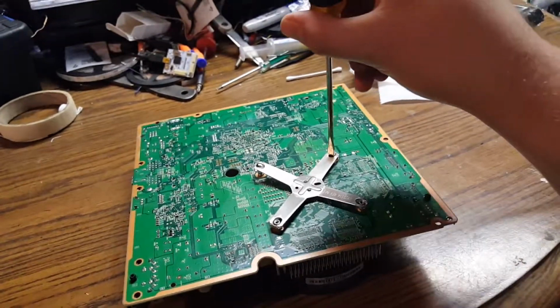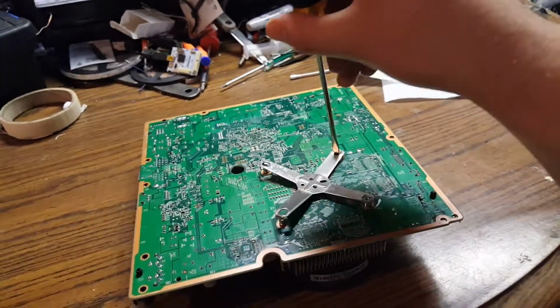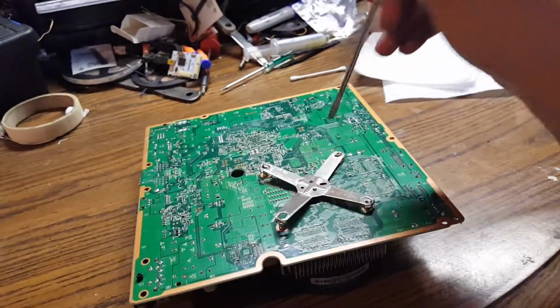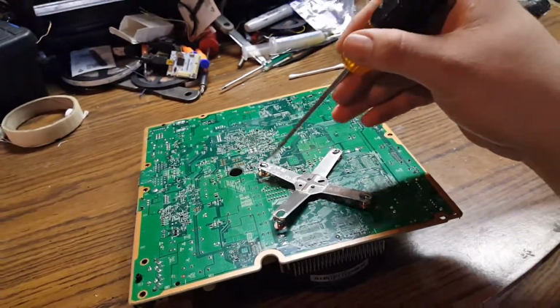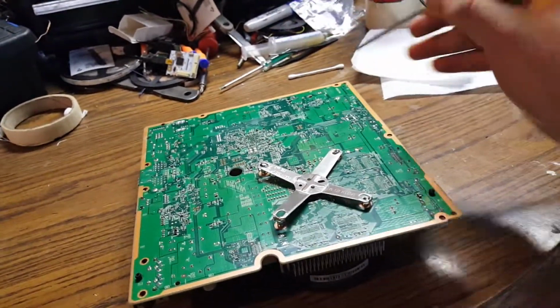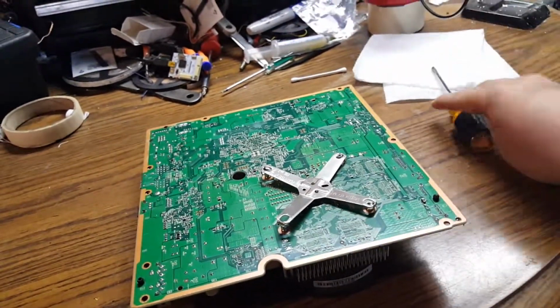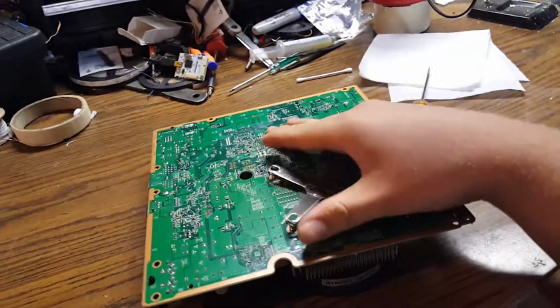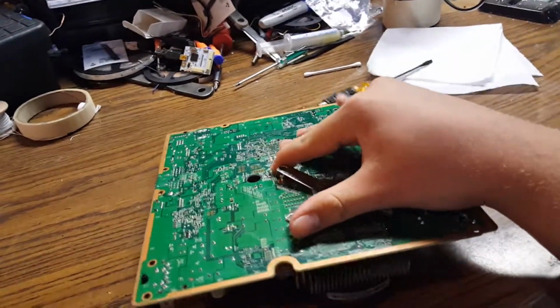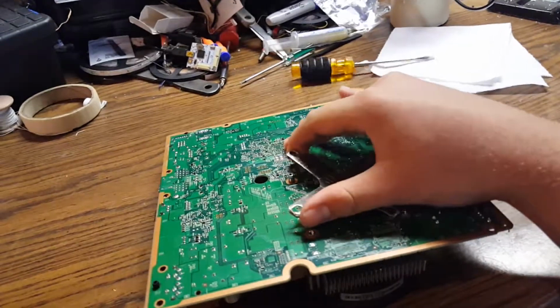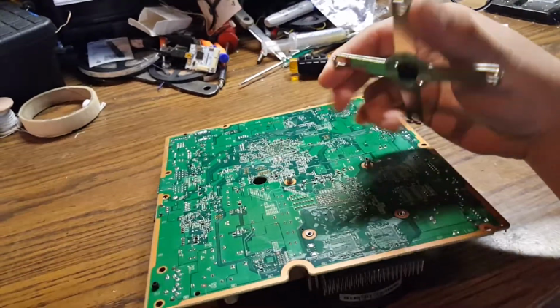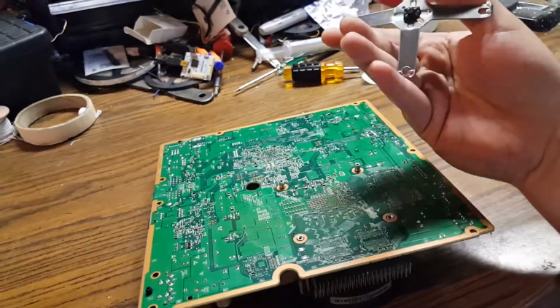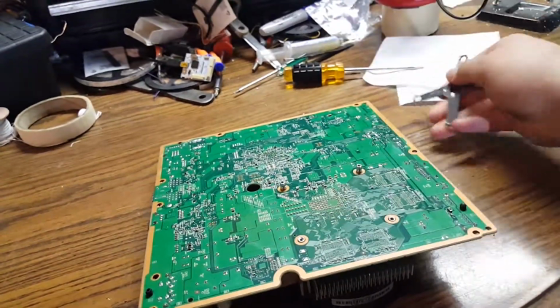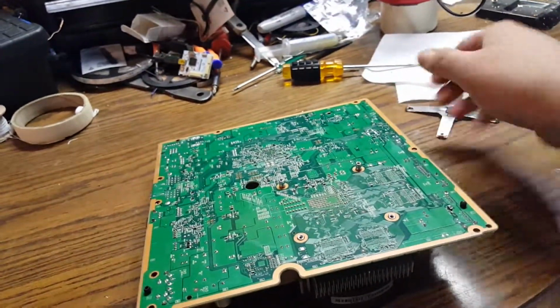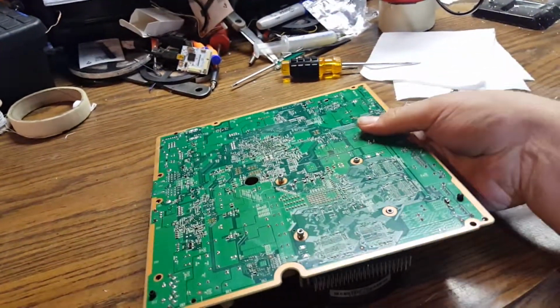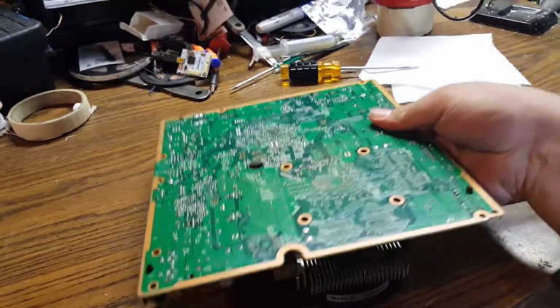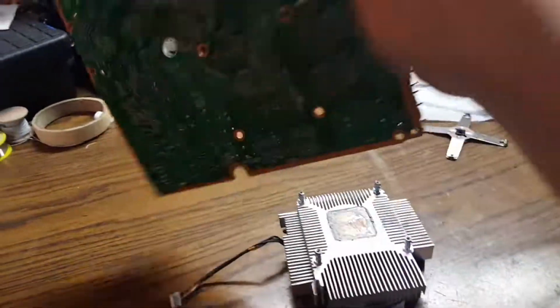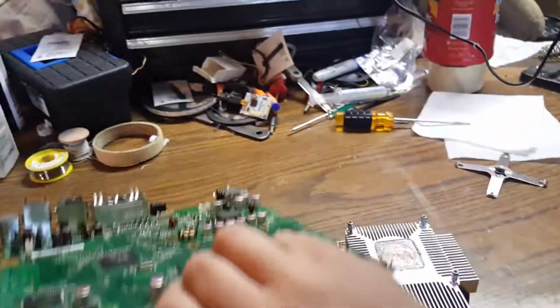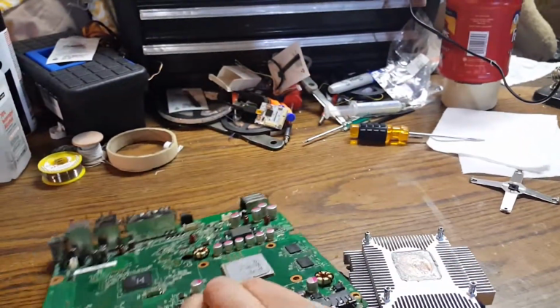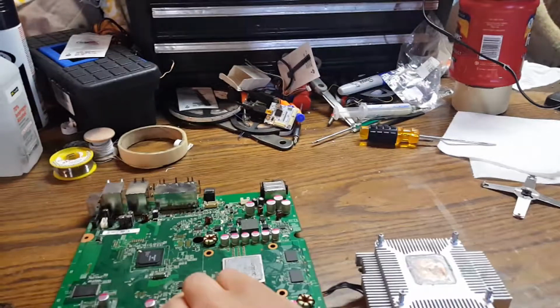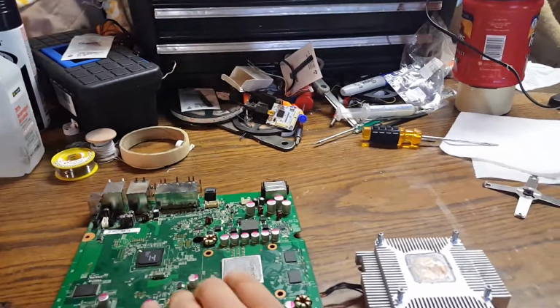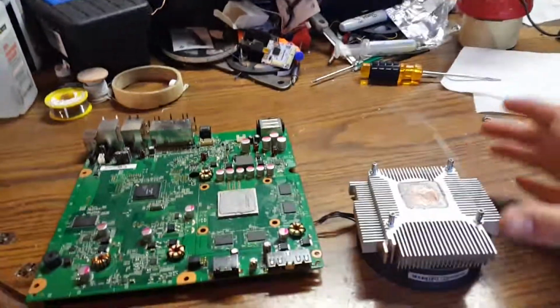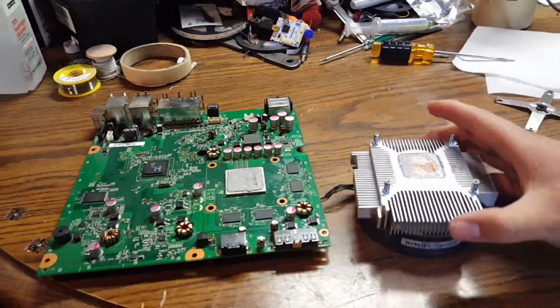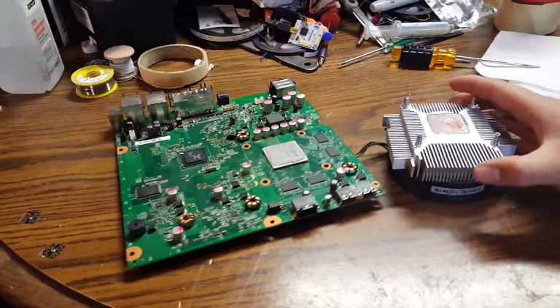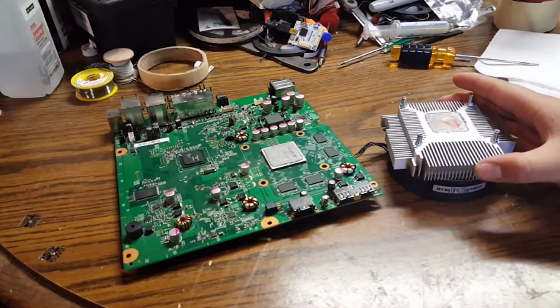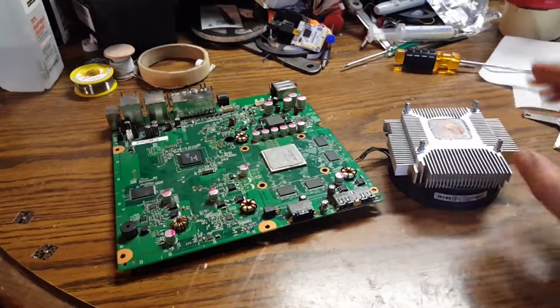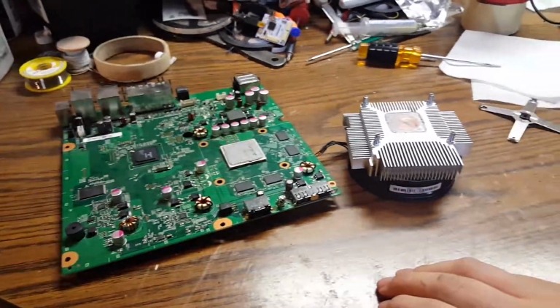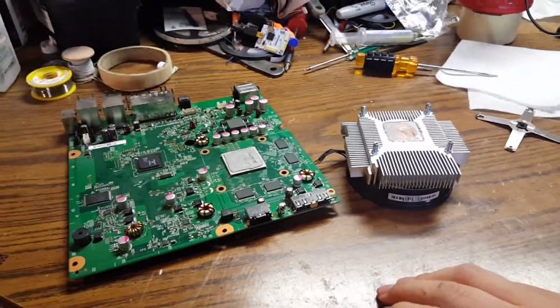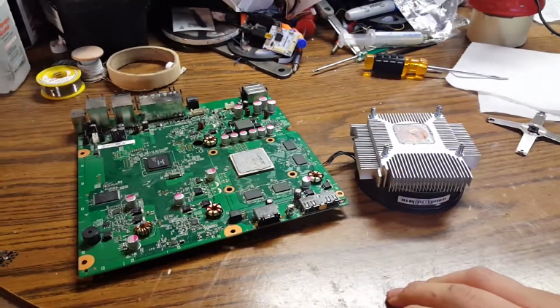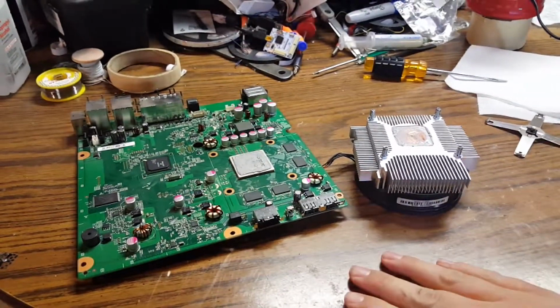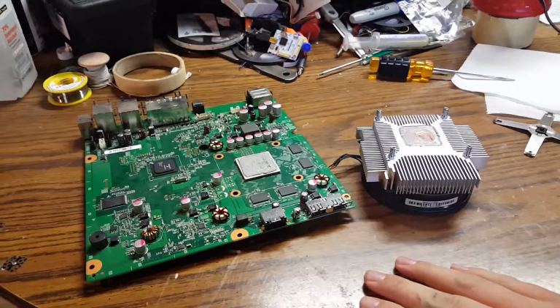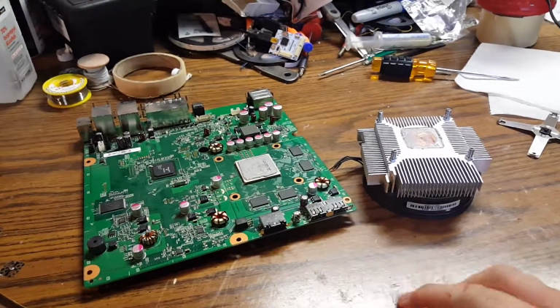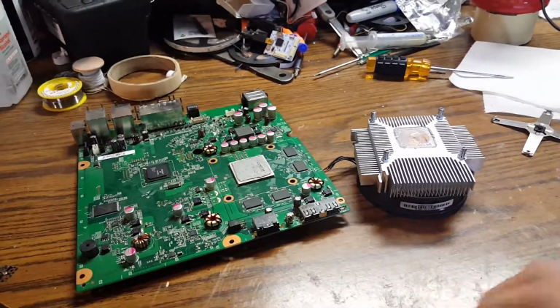You want to get about two on the same side like this, and then you can take it and just twist it and it comes right off. I hope that helps some of you guys, save you some time, and good luck.